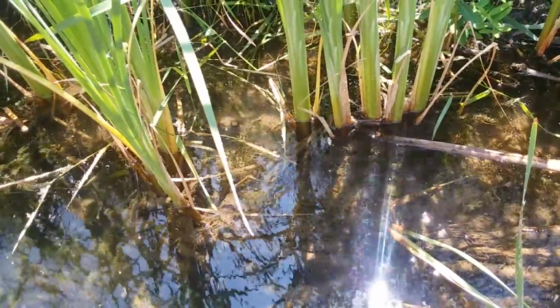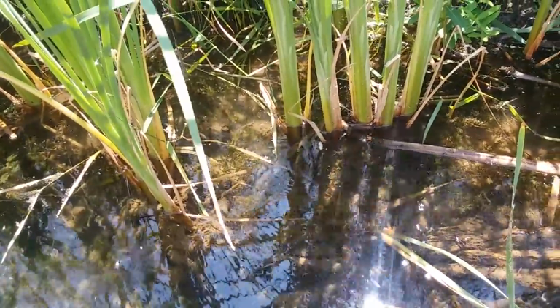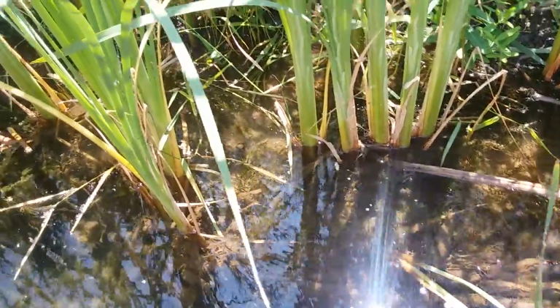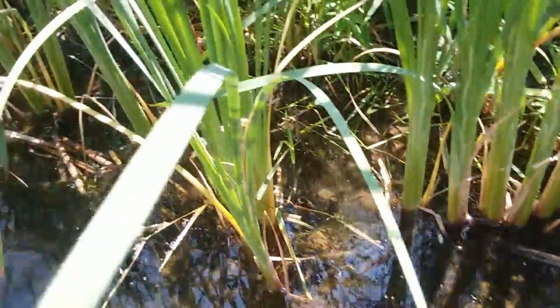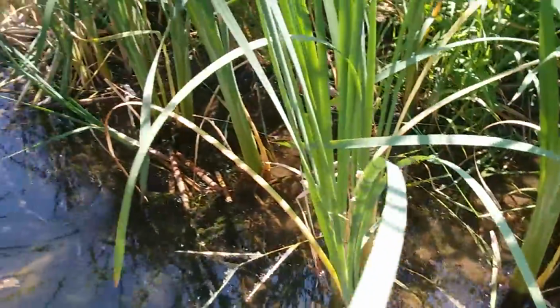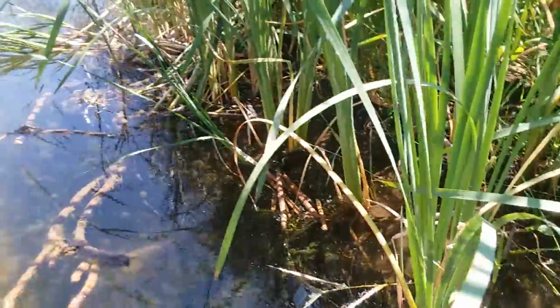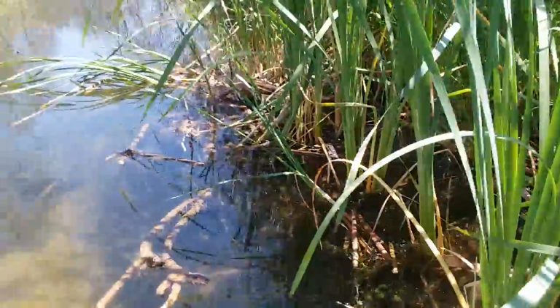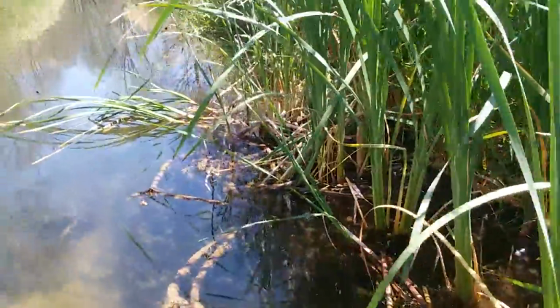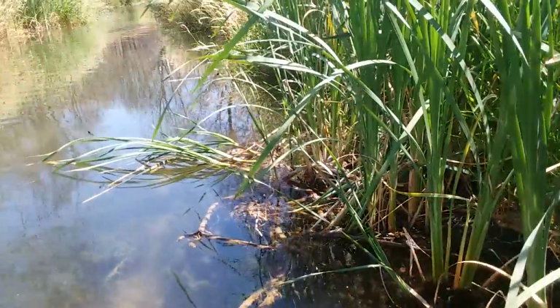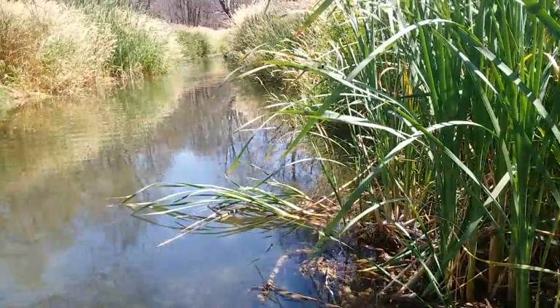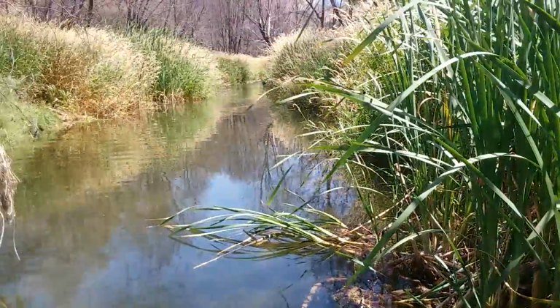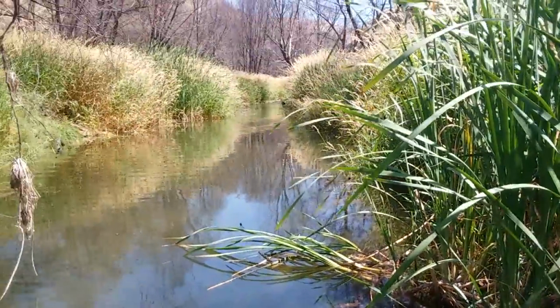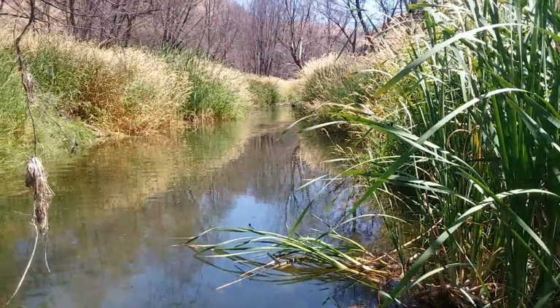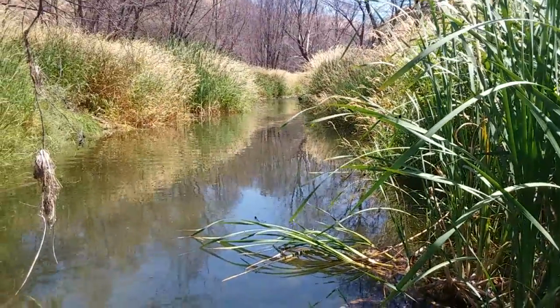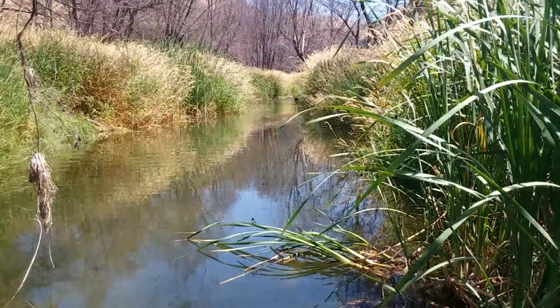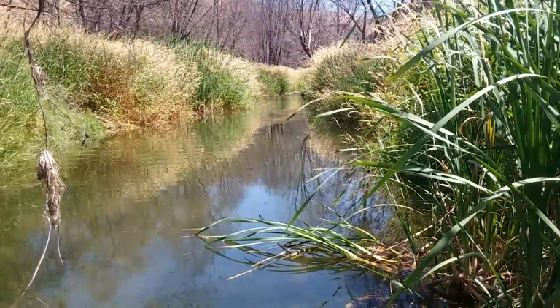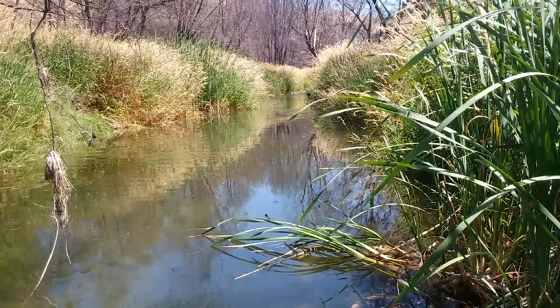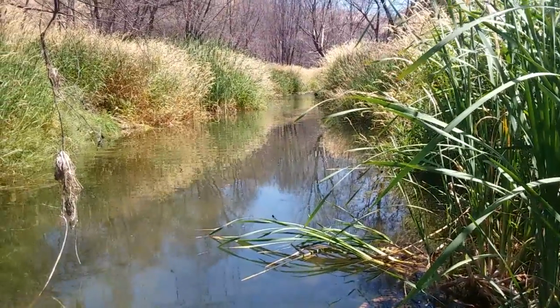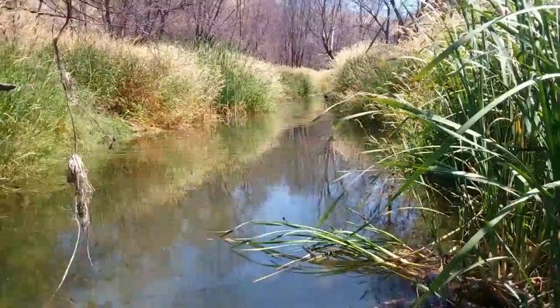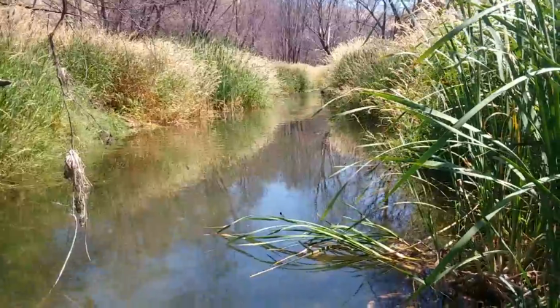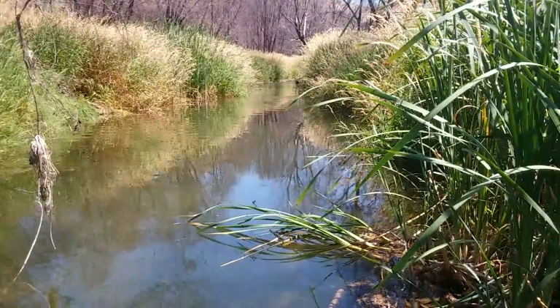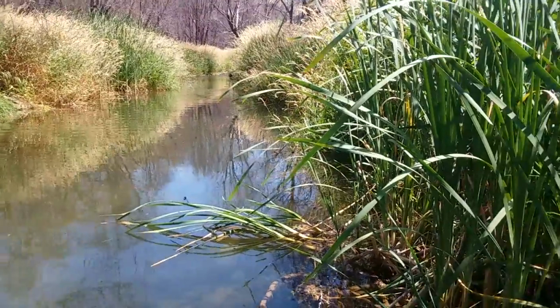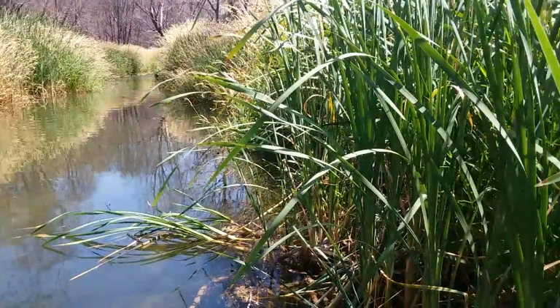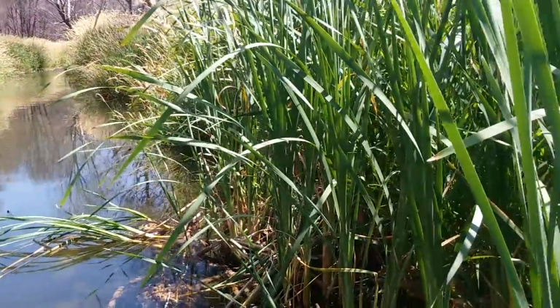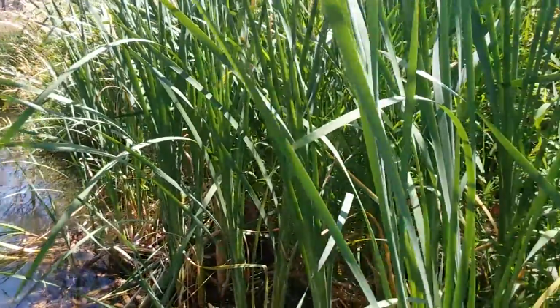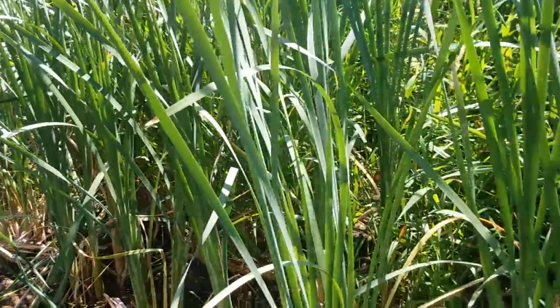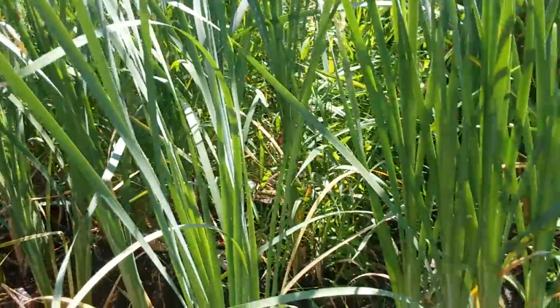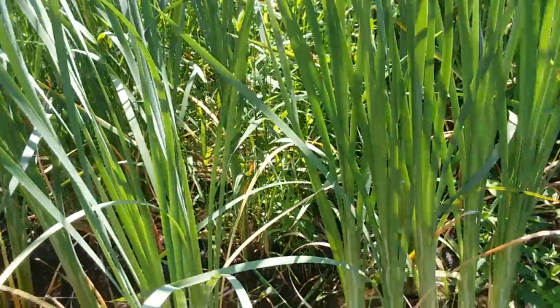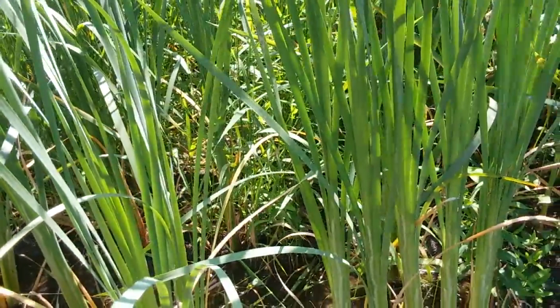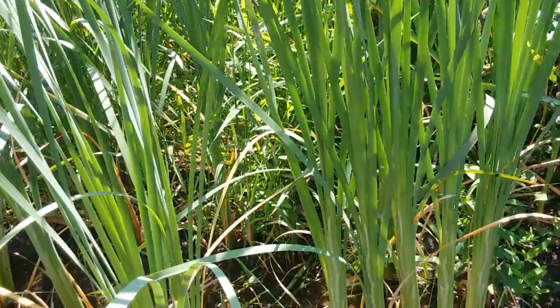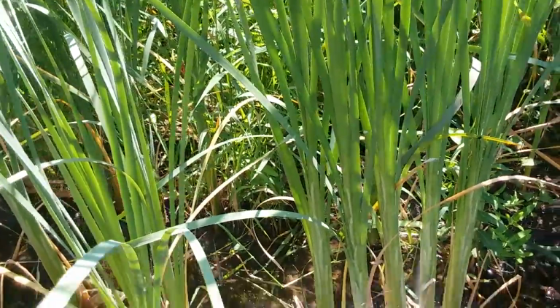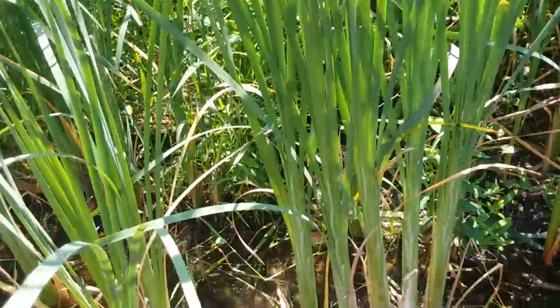Greetings! Just here on a little side canal off the lower Deschutes River. We're cooling off here in the knee-deep mud and happen across a lovely little nature snack that you can help yourself to anytime you please. It's cattail!